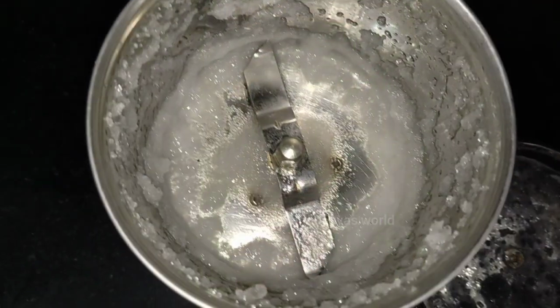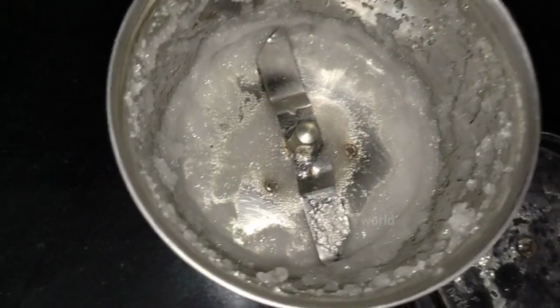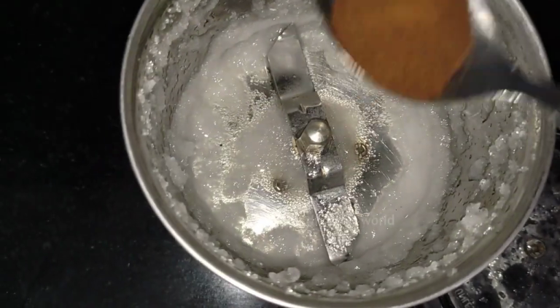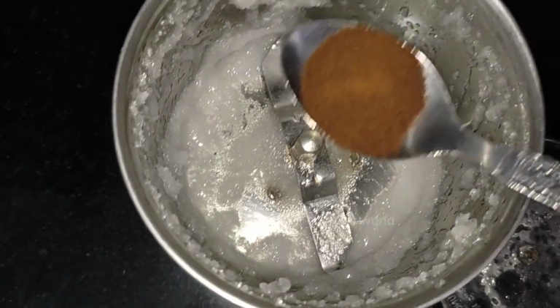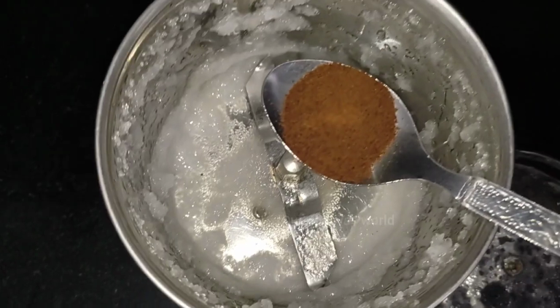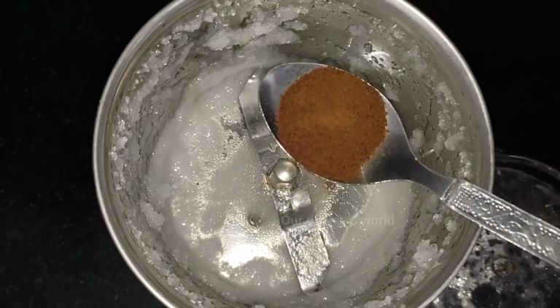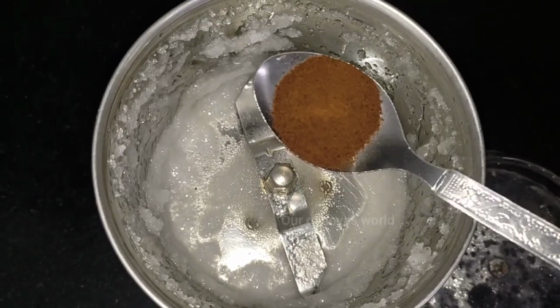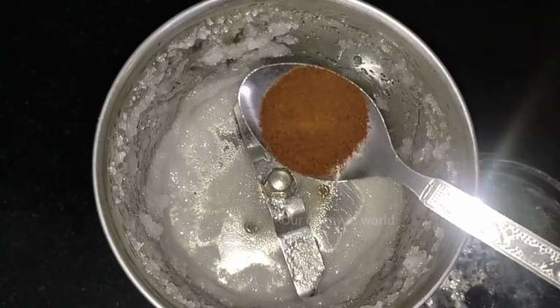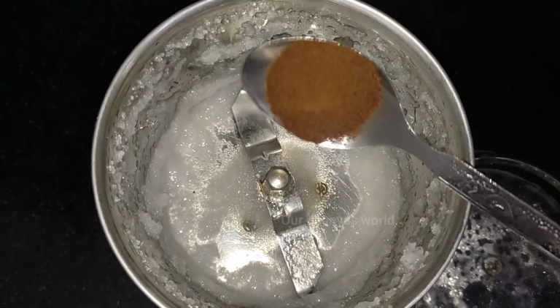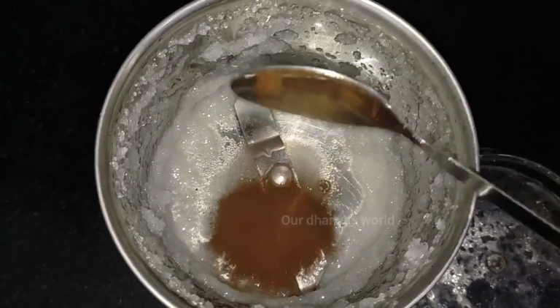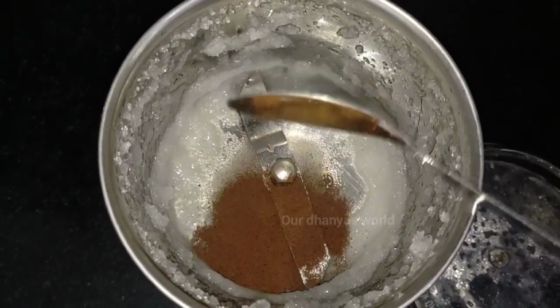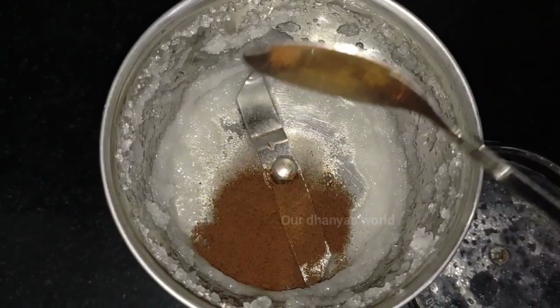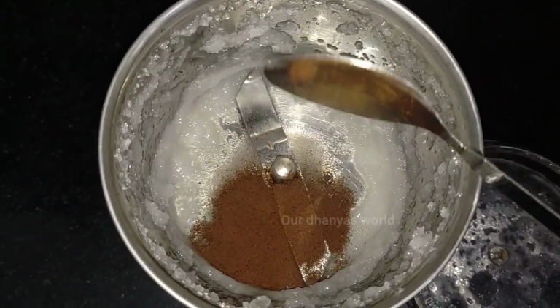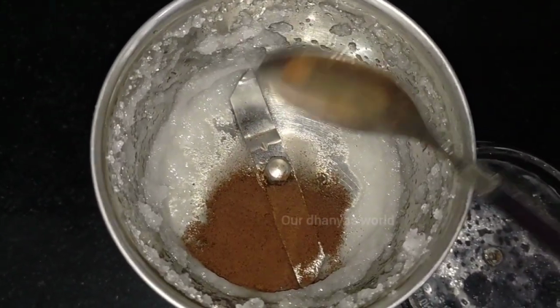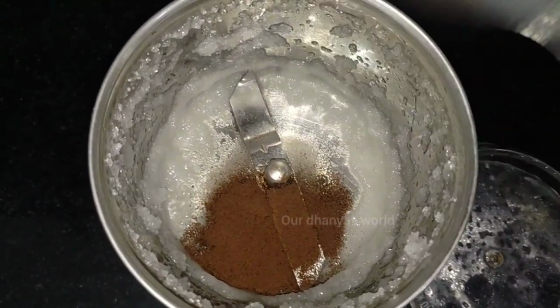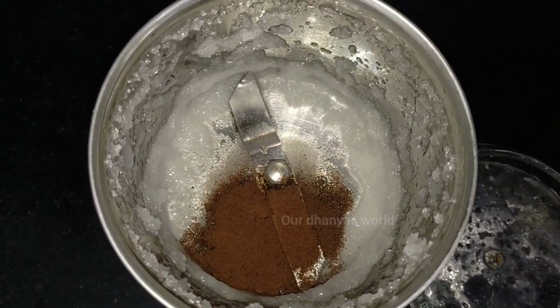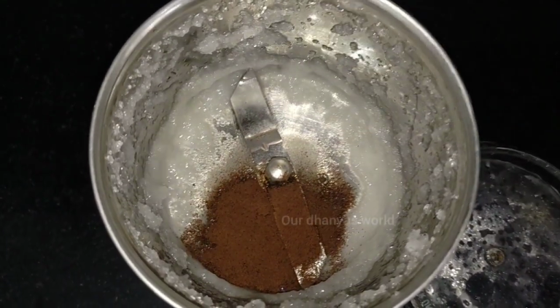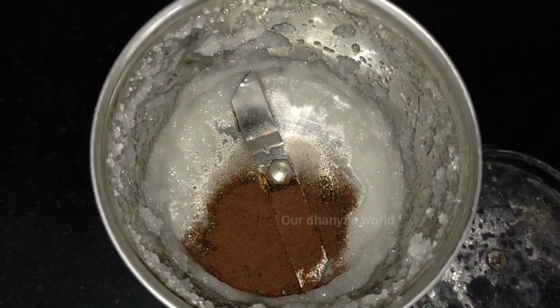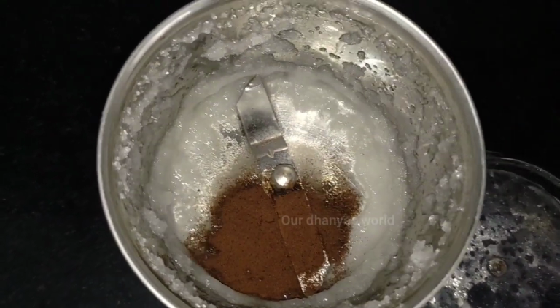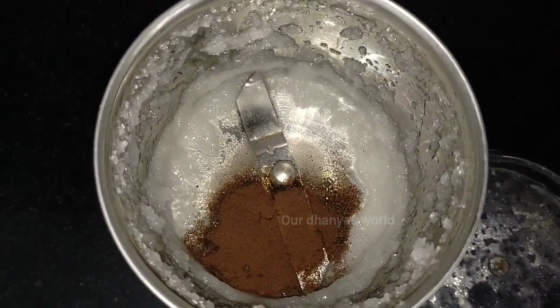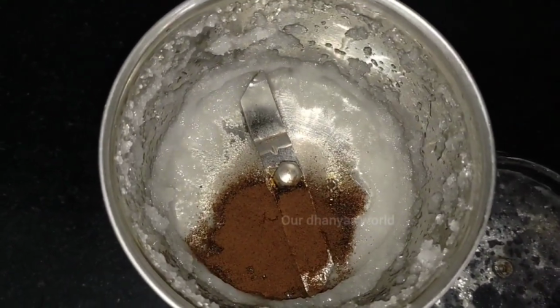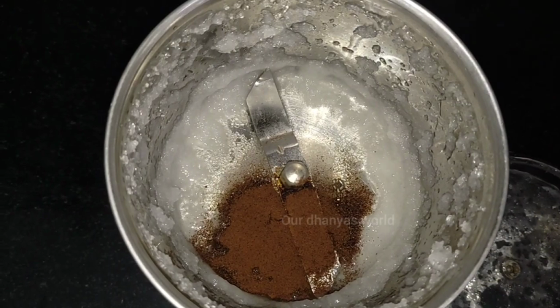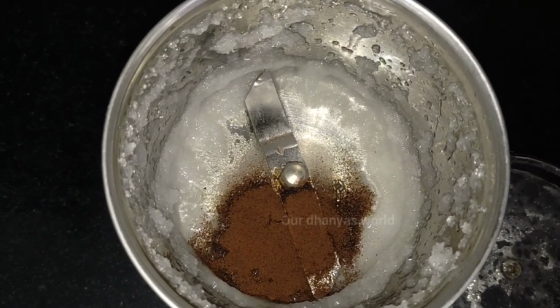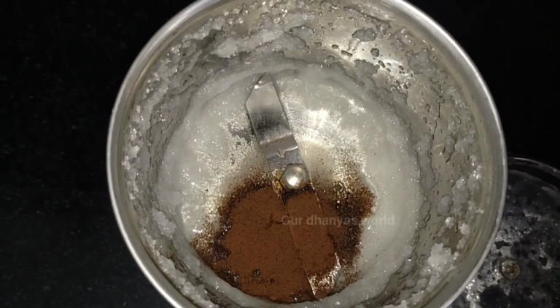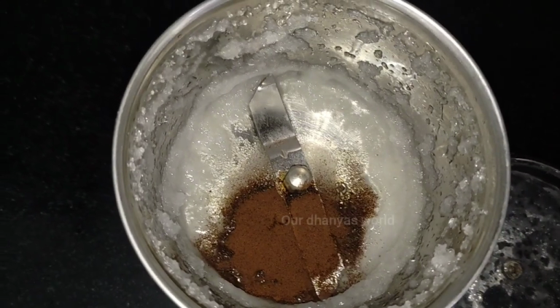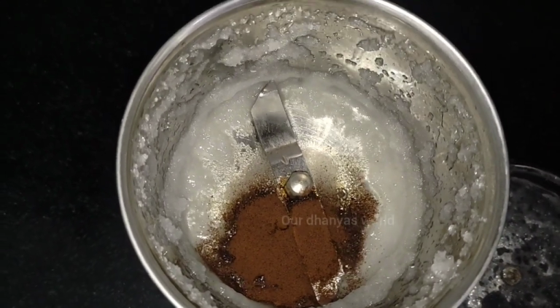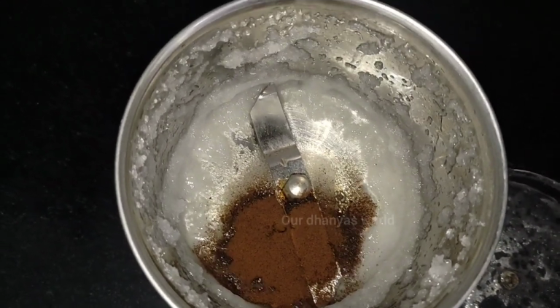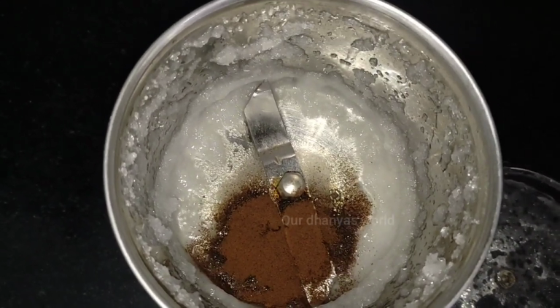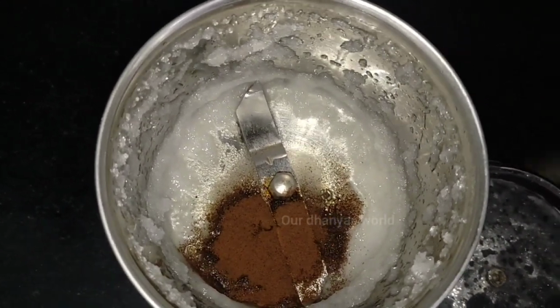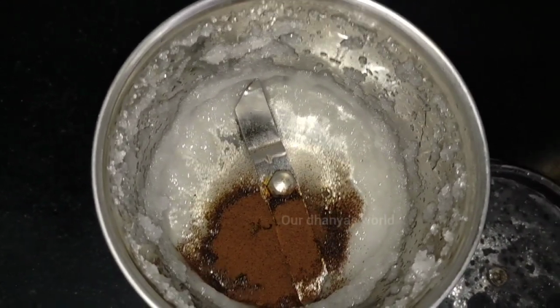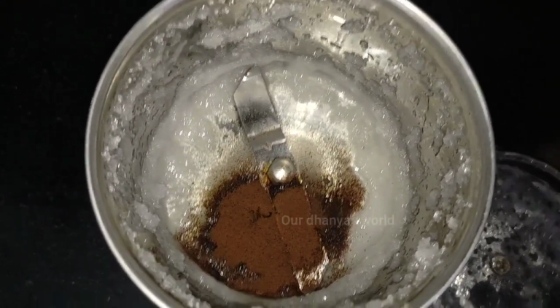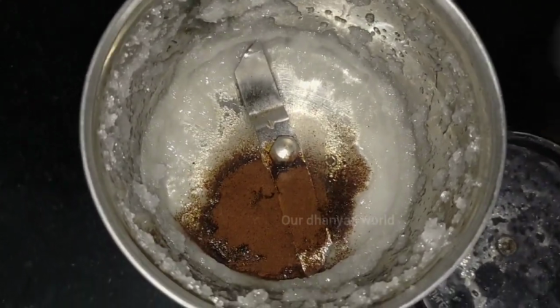Now, we add 1 teaspoon of ice cube. I would like to add 1 teaspoon of instant coffee powder and add the coffee.